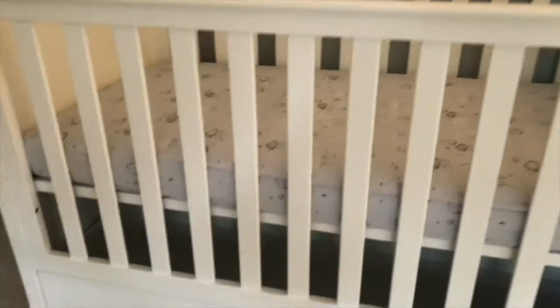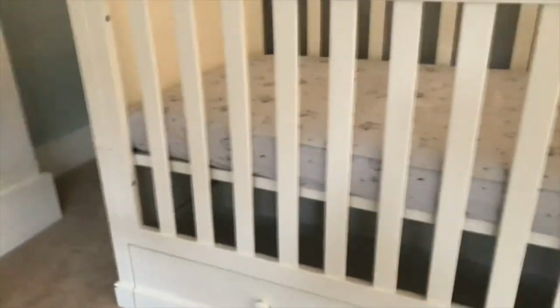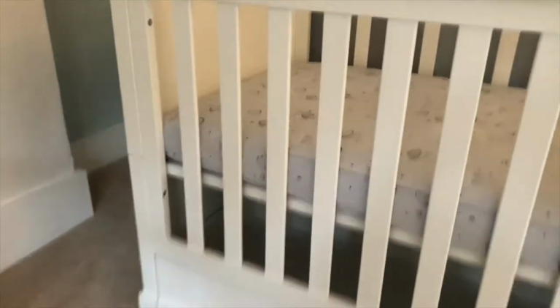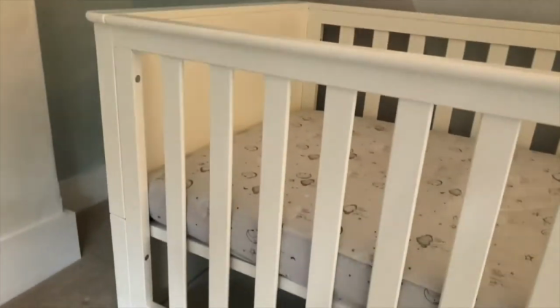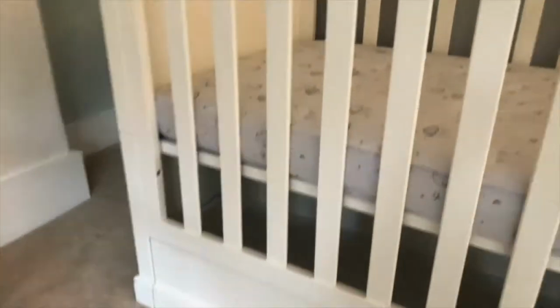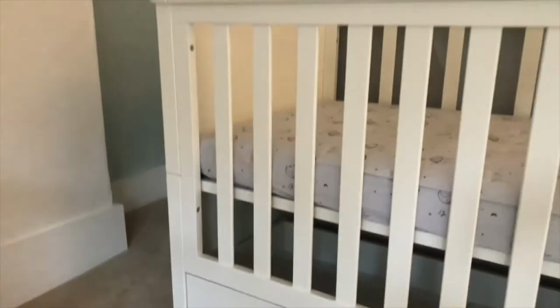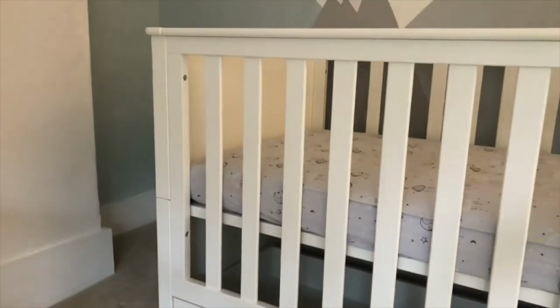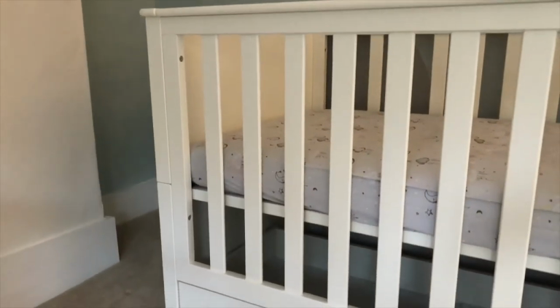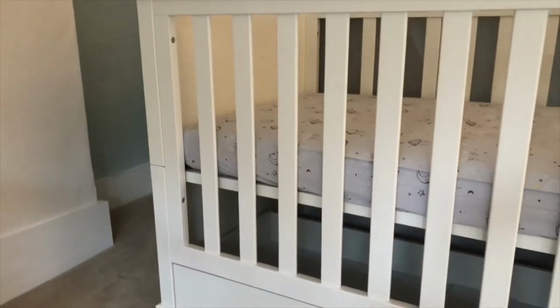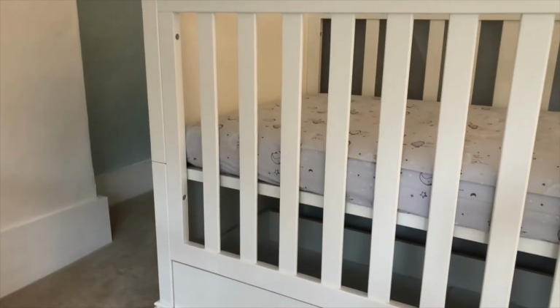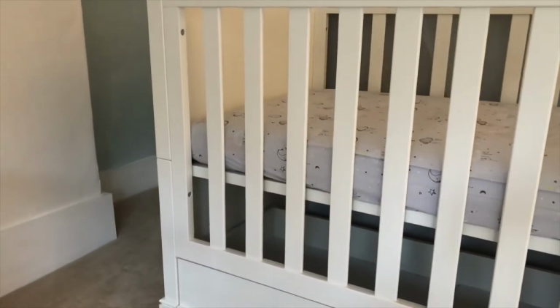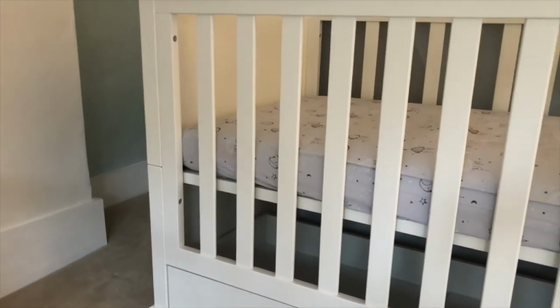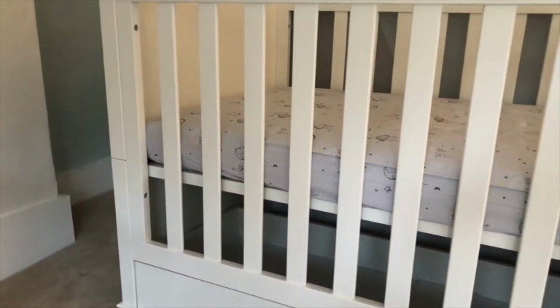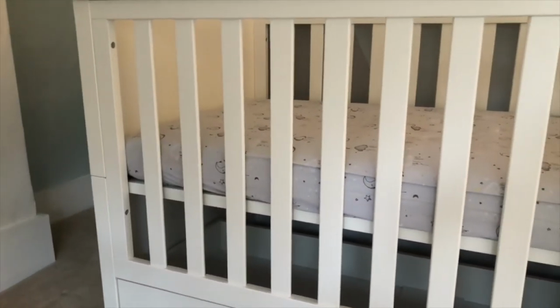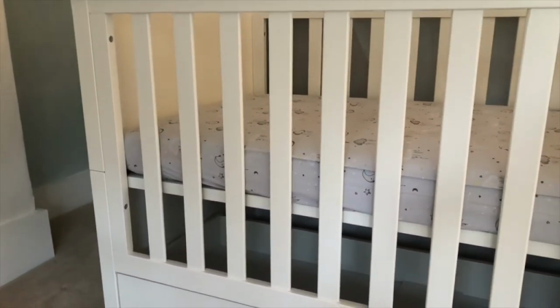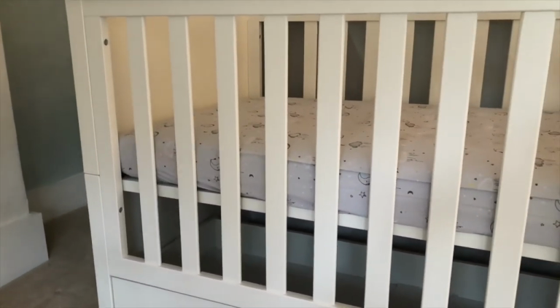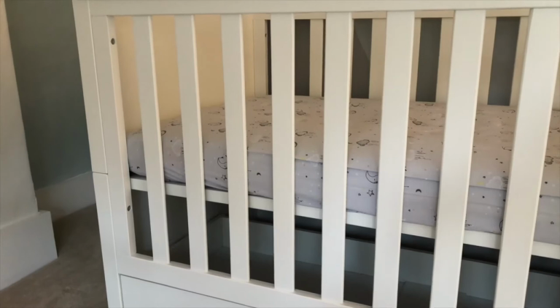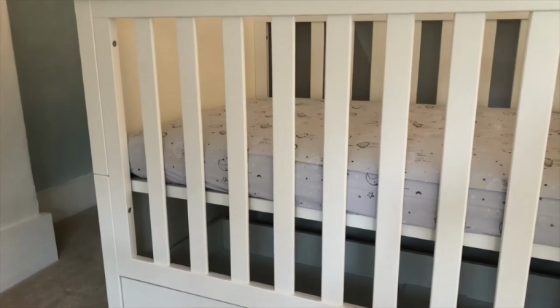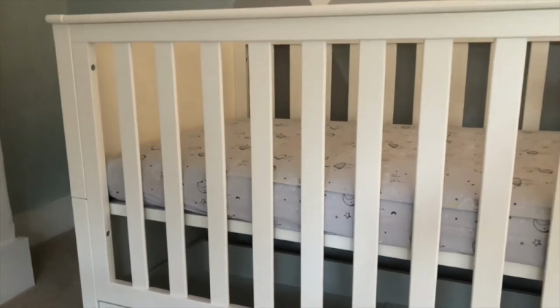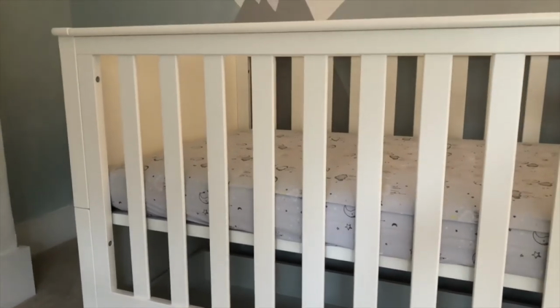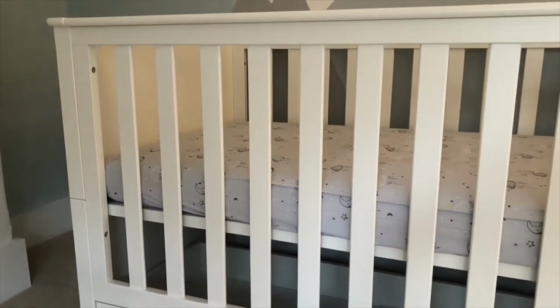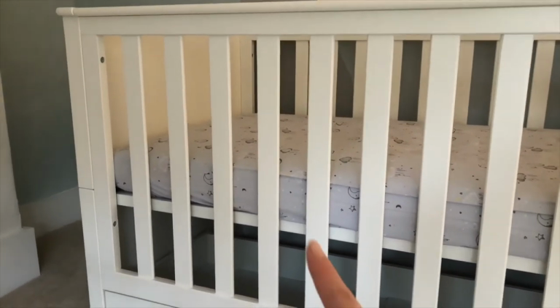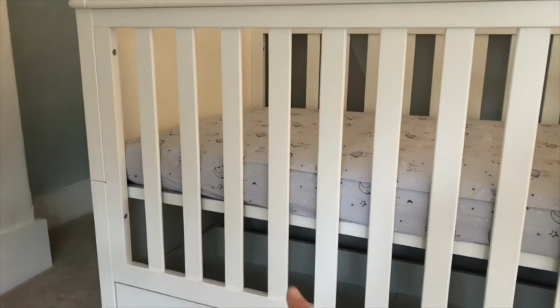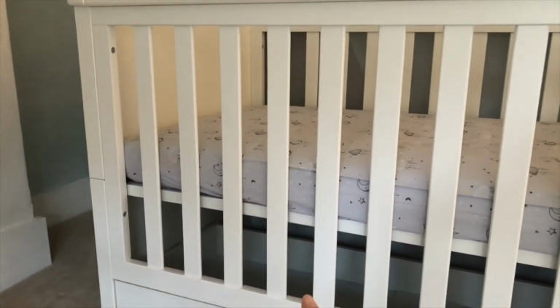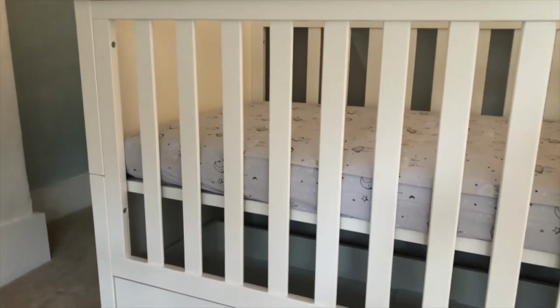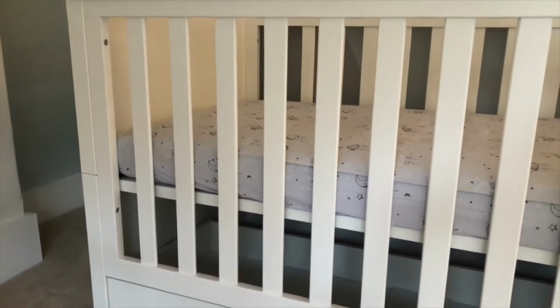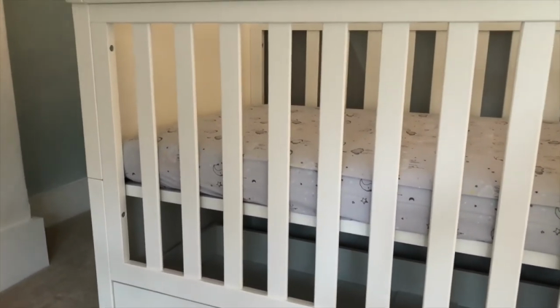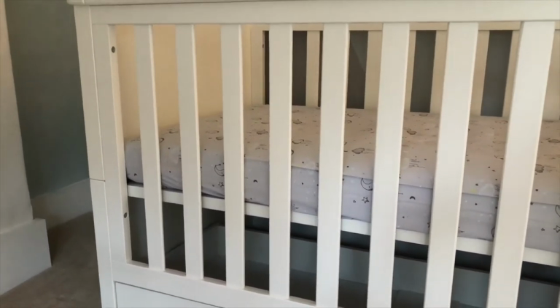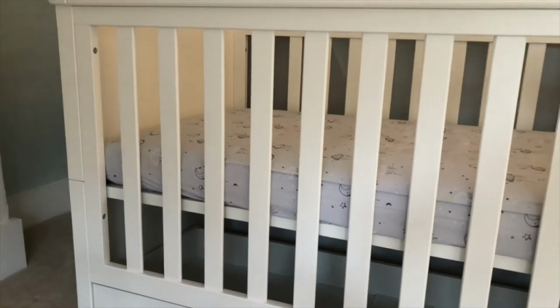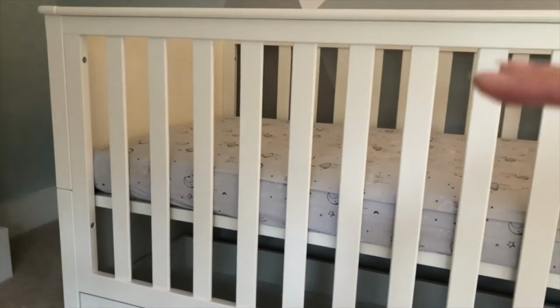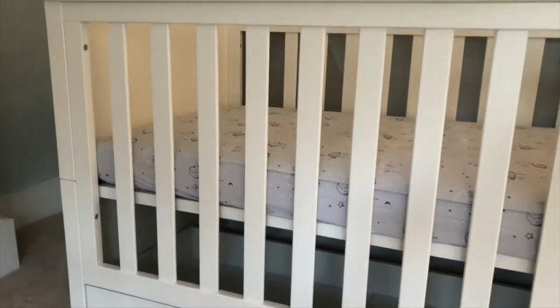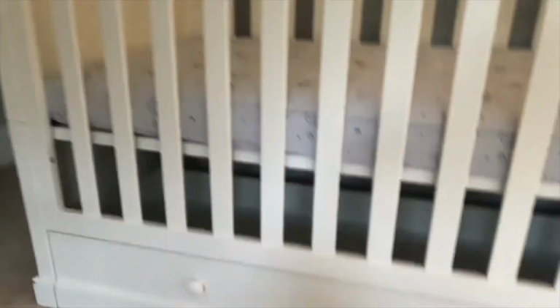Like most cot beds it has two tiers. We're currently on the higher tier because Gabriel's quite young, but as soon as he can start climbing we will move it down a notch to give that extra safety precaution.